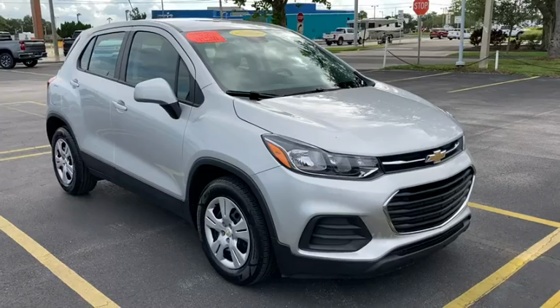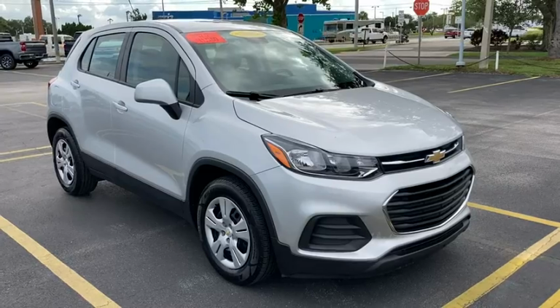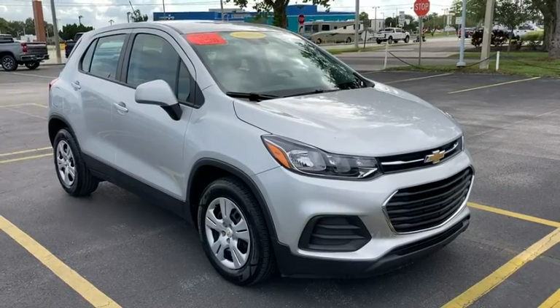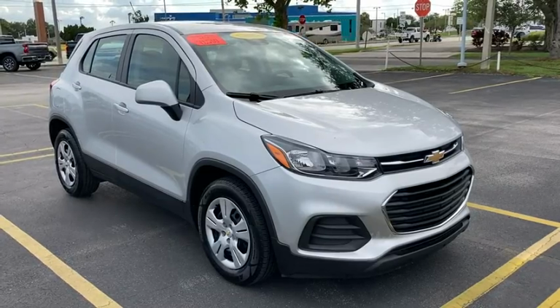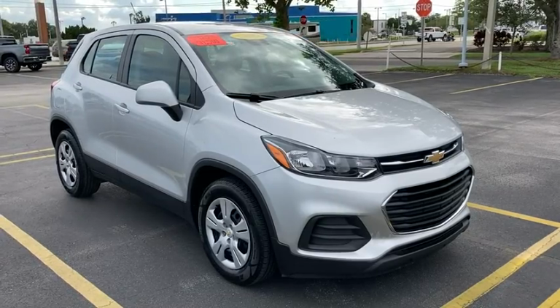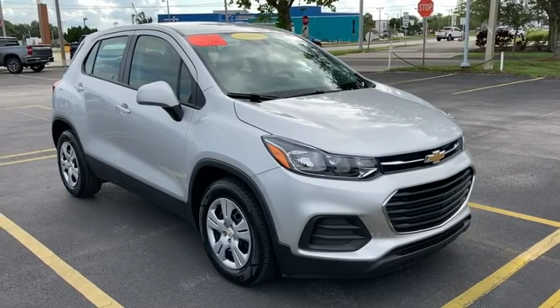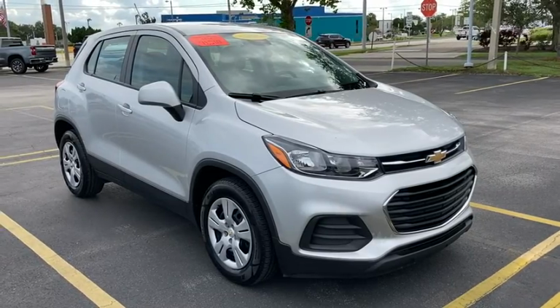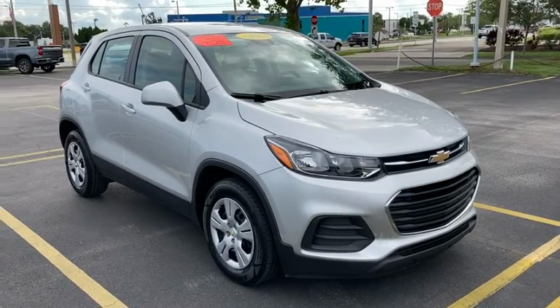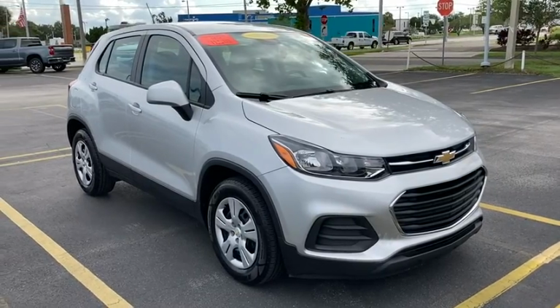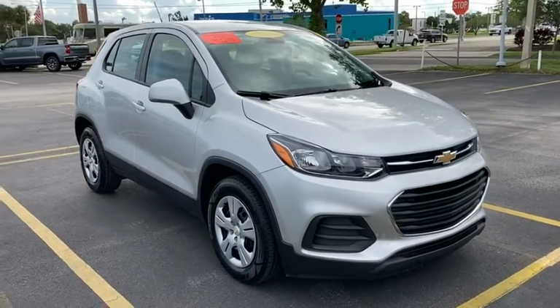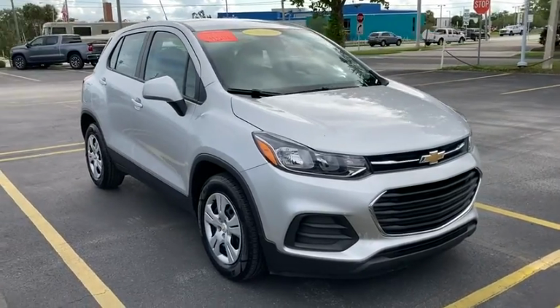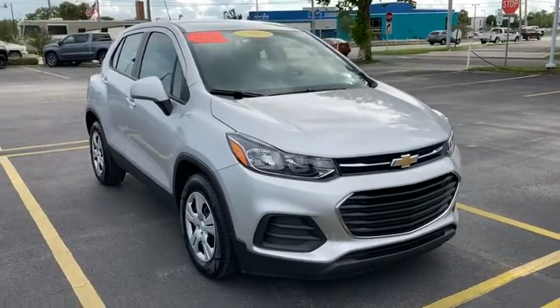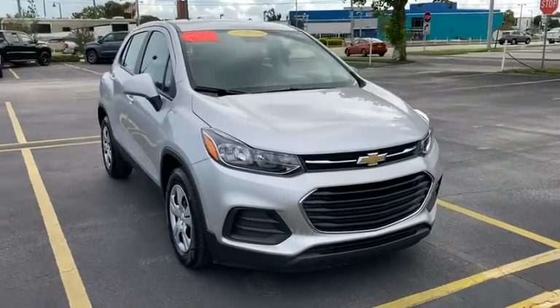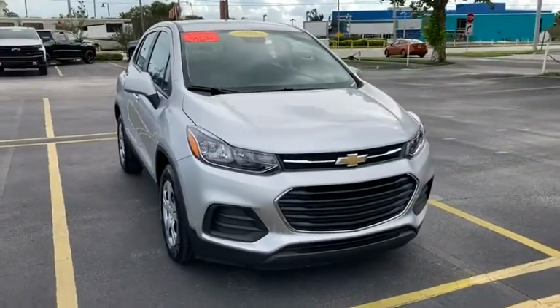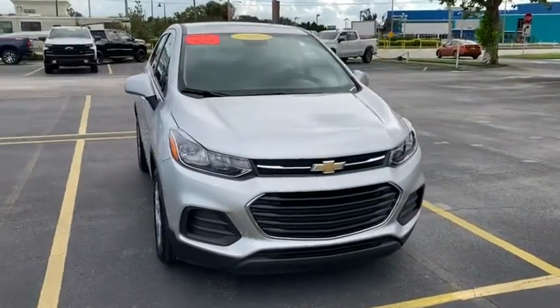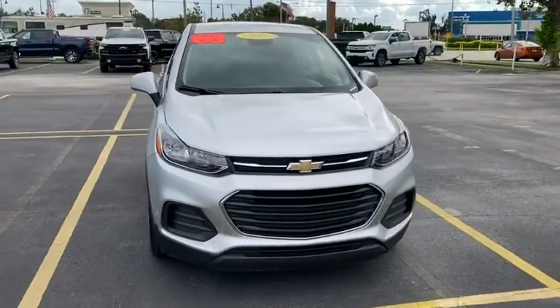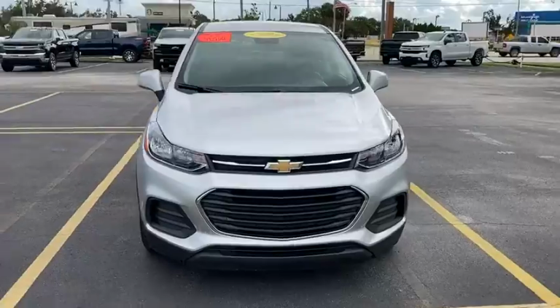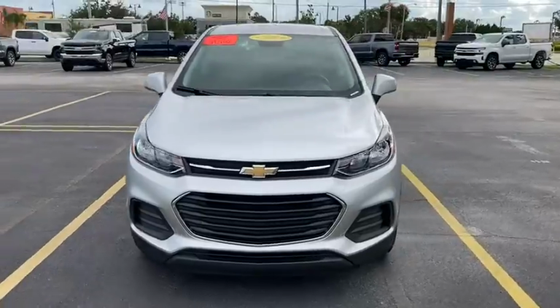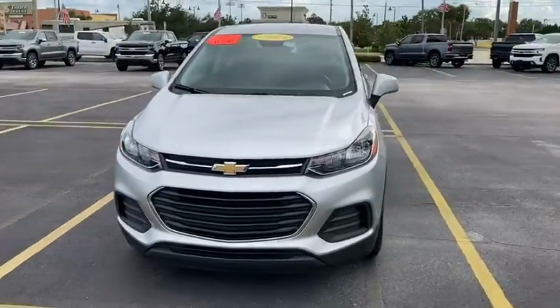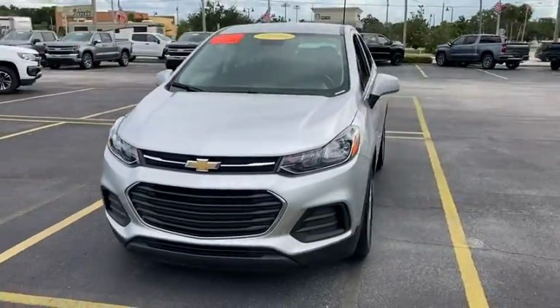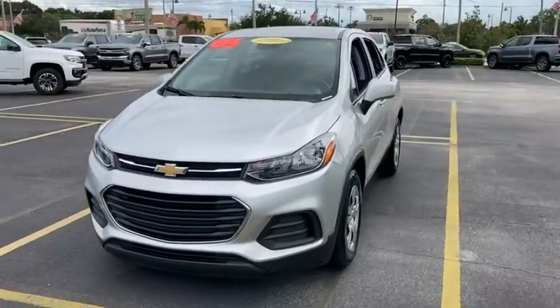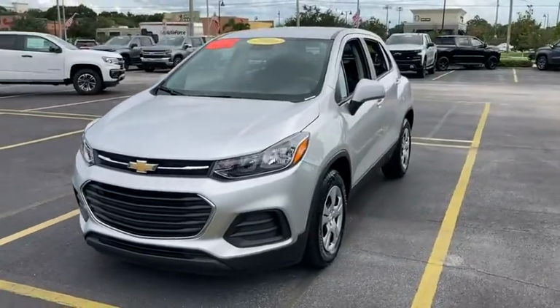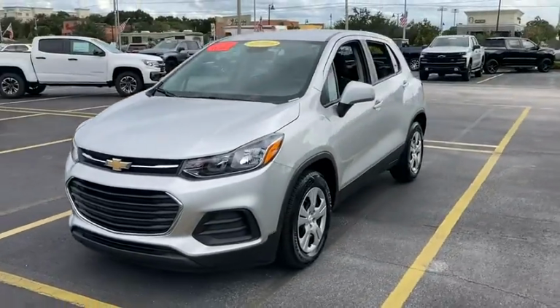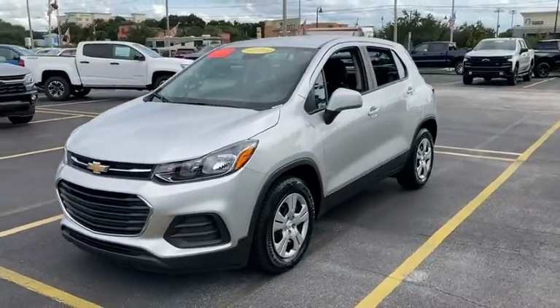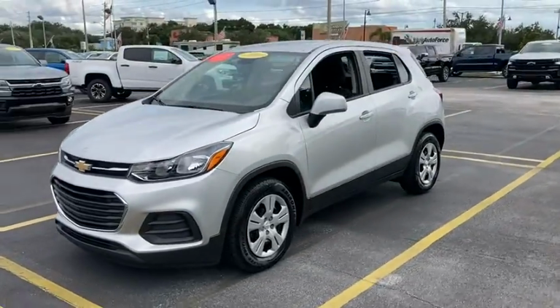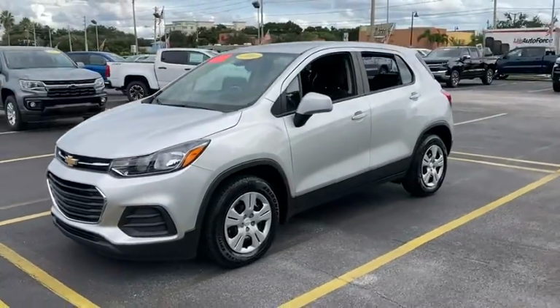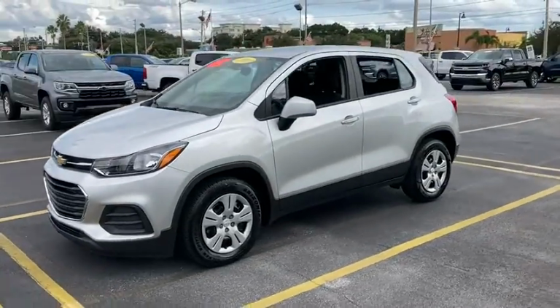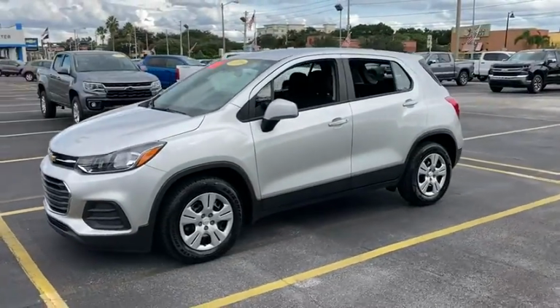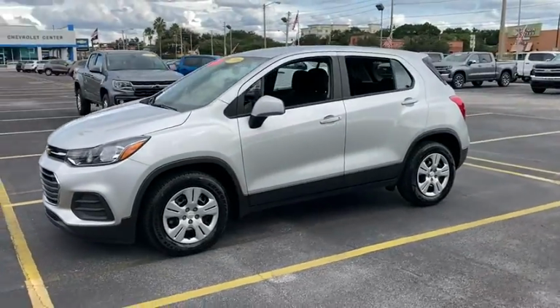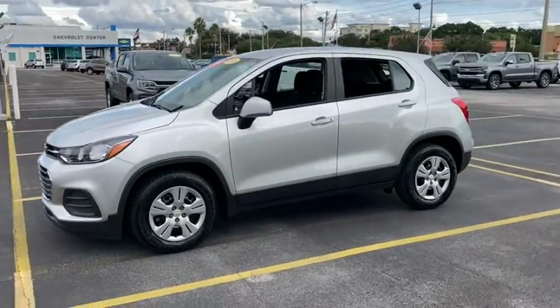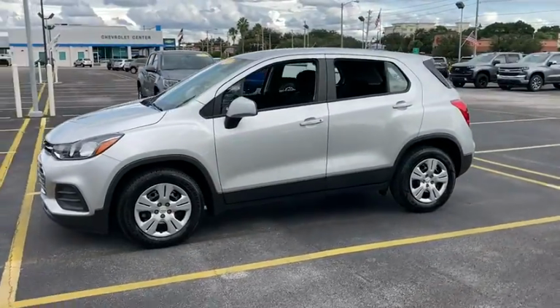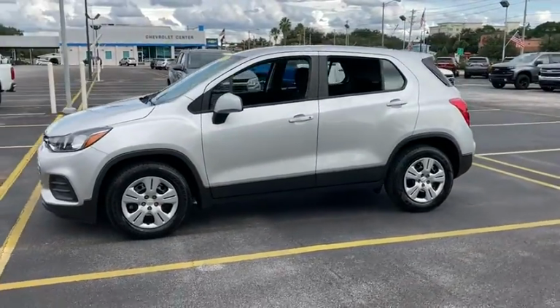Come test drive the 2017 Chevrolet Trax. The Trax is tiny on the outside, but remarkably spacious within. It comes with a clean and modern interior.